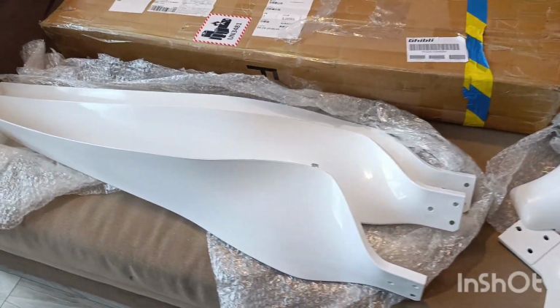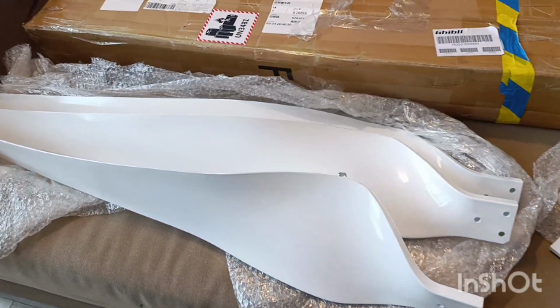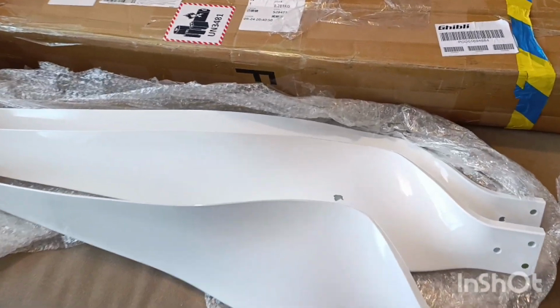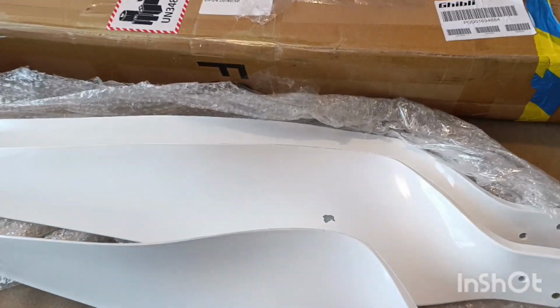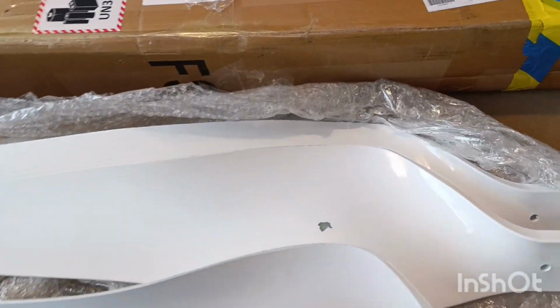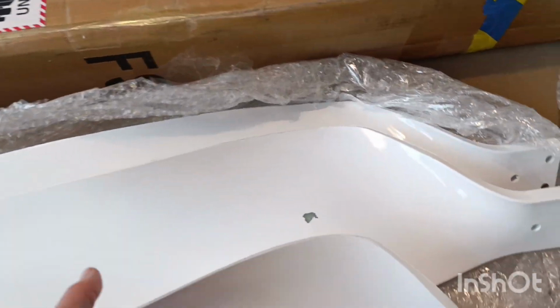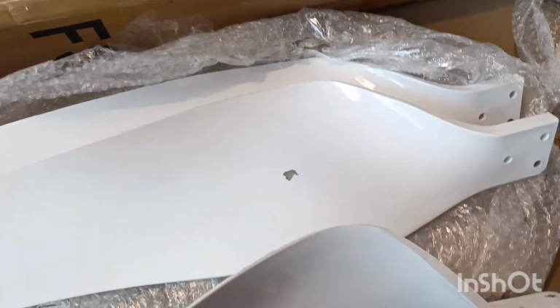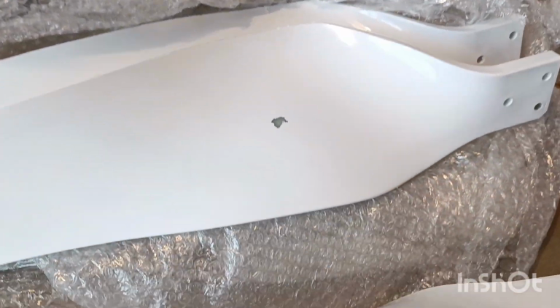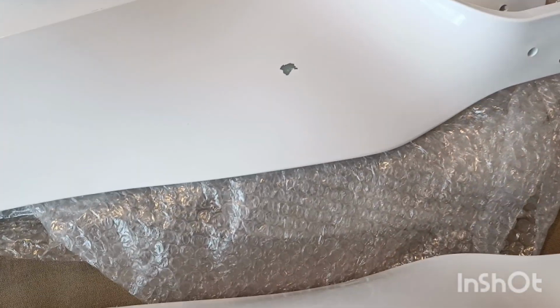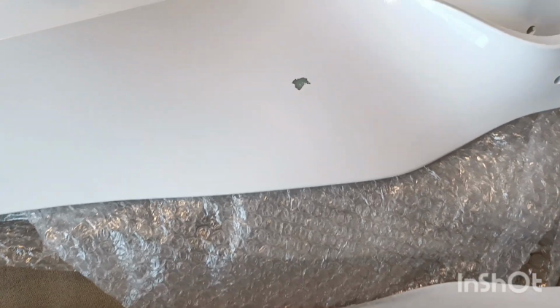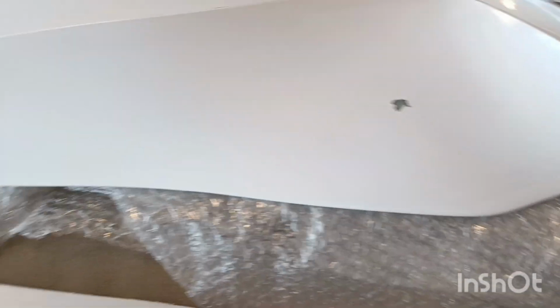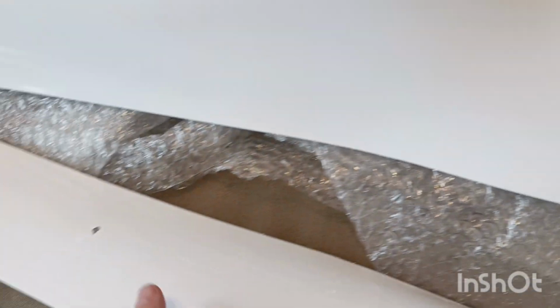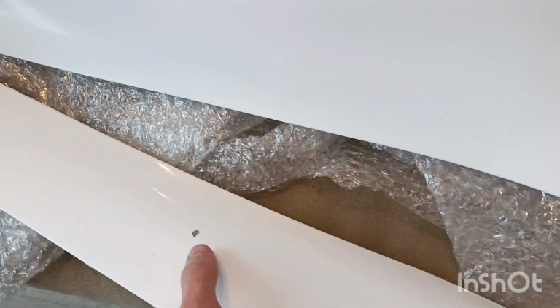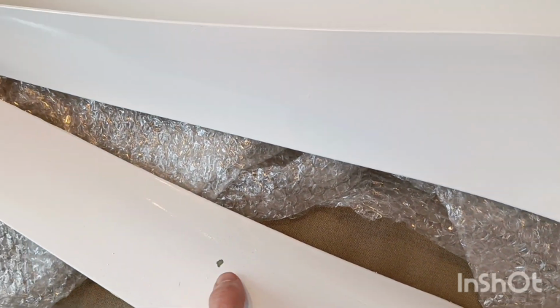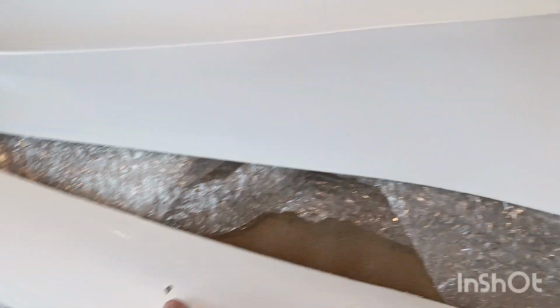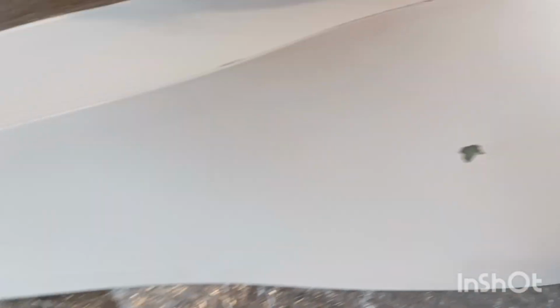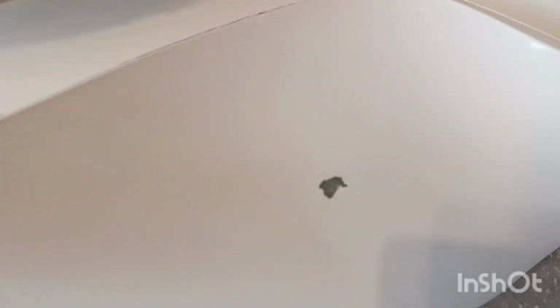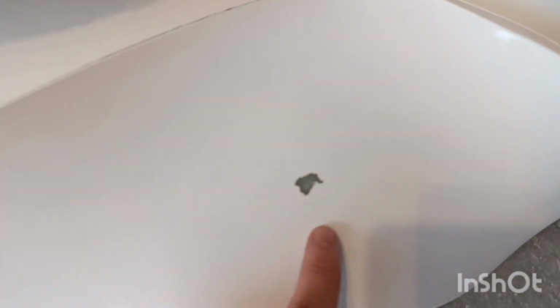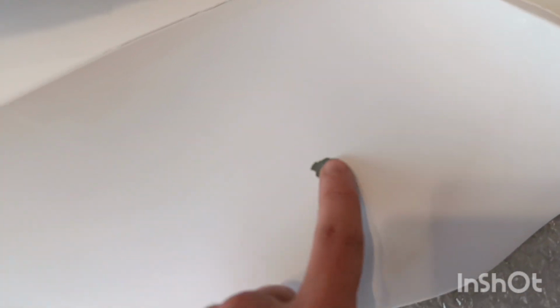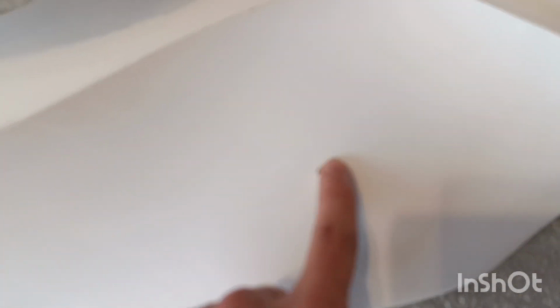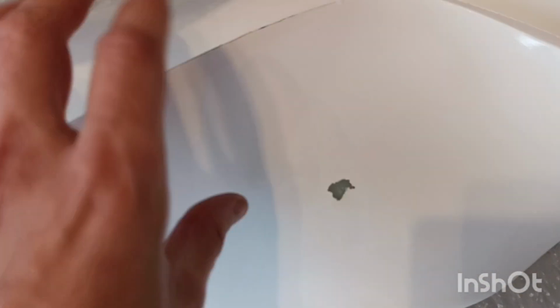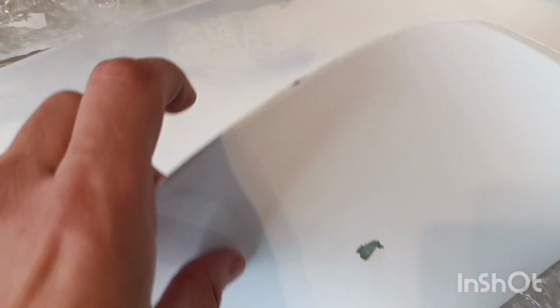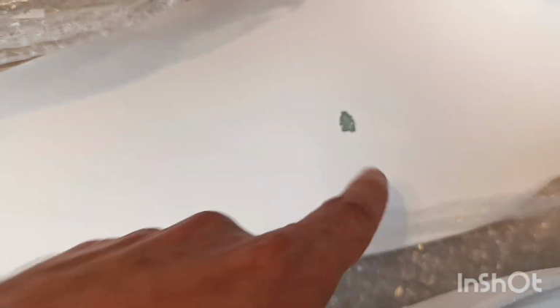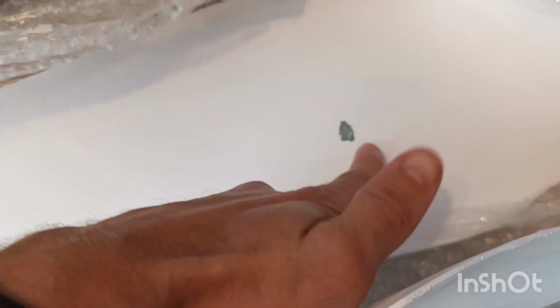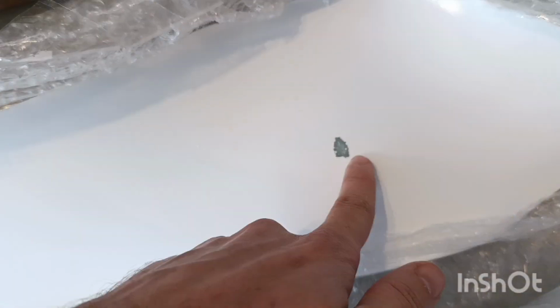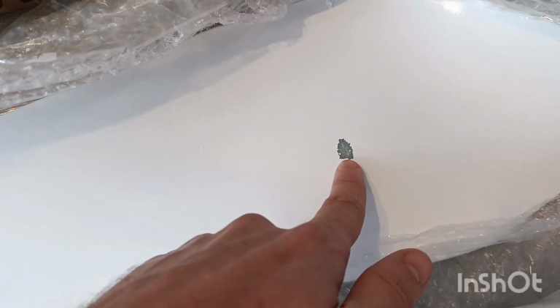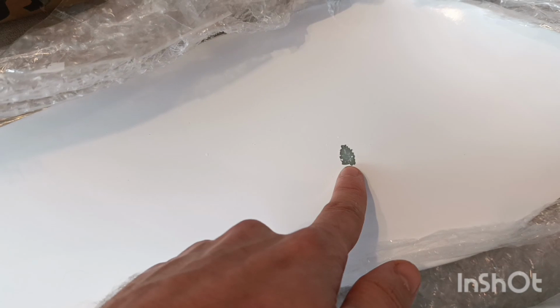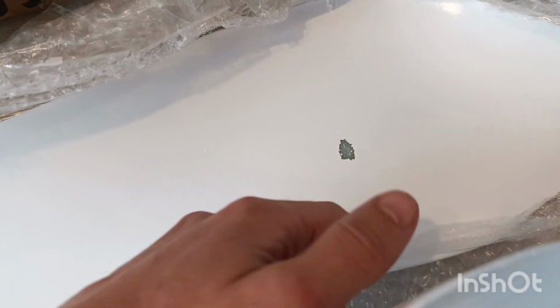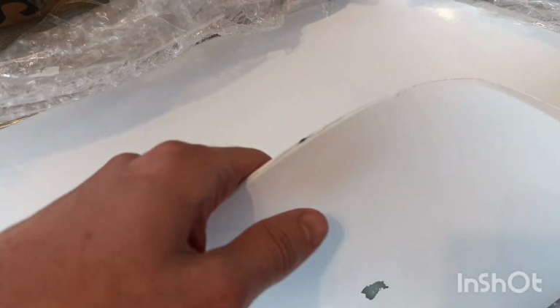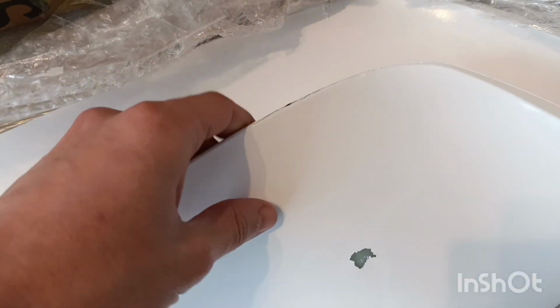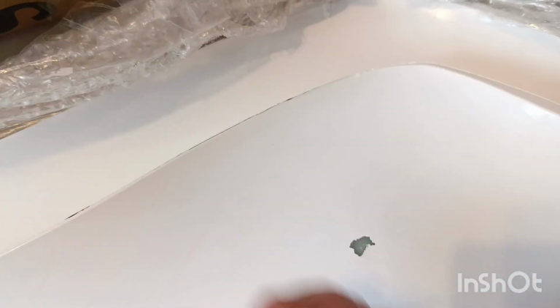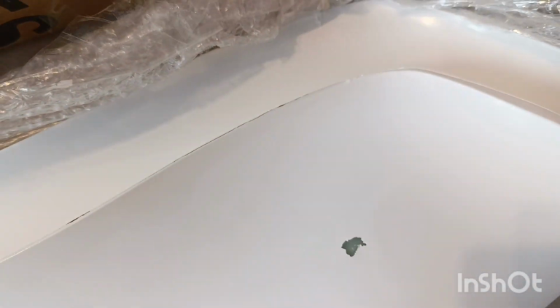So I unpacked all this and I see a little bit of damage here and there. It's definitely not okay, so I will have to repaint it probably.